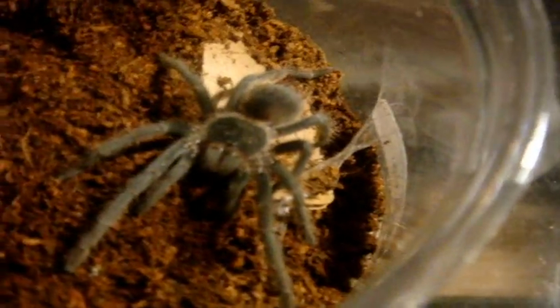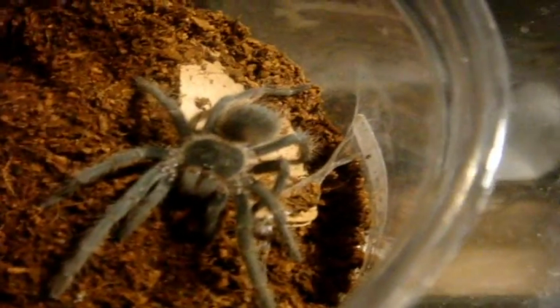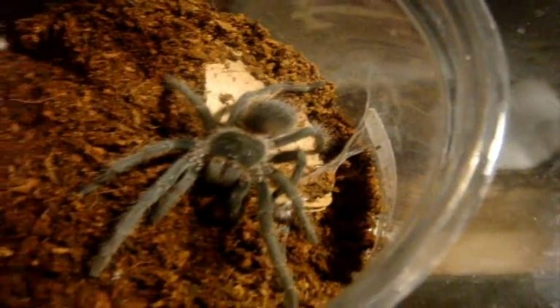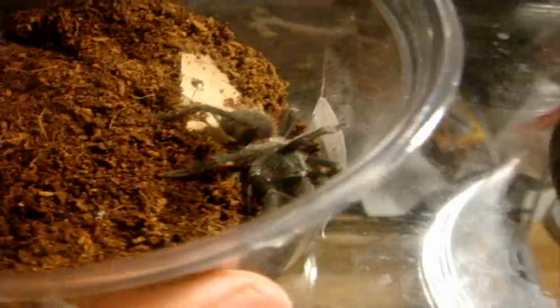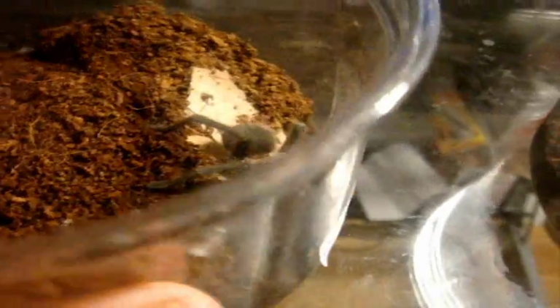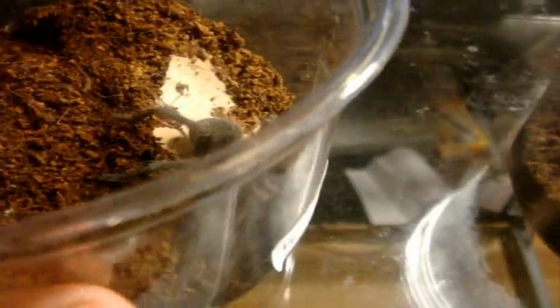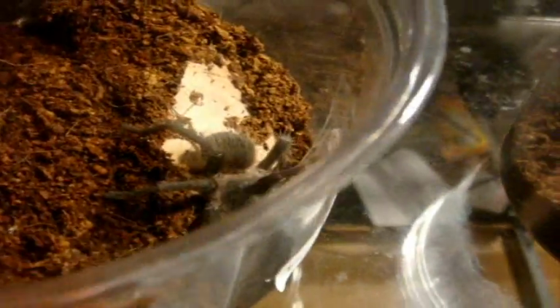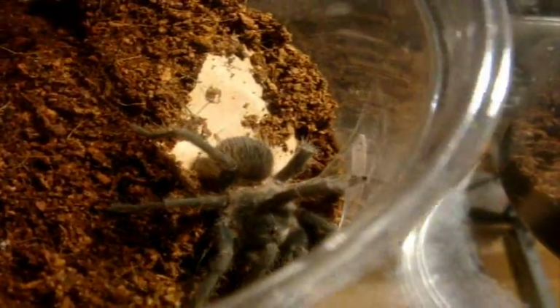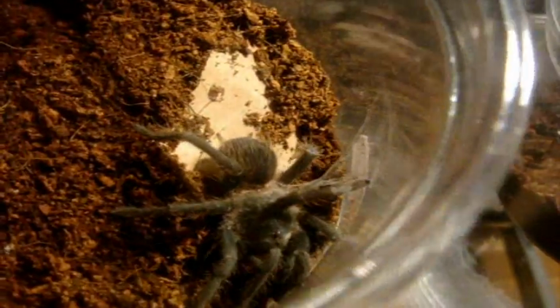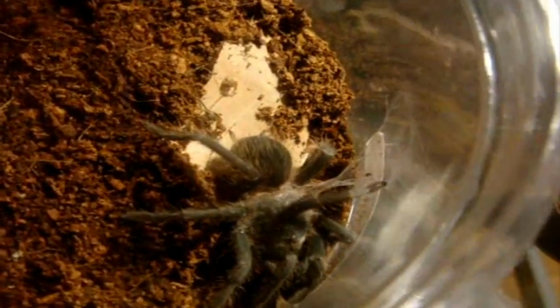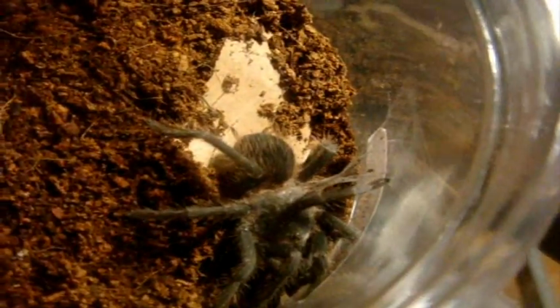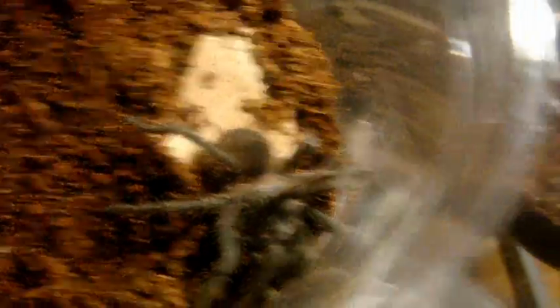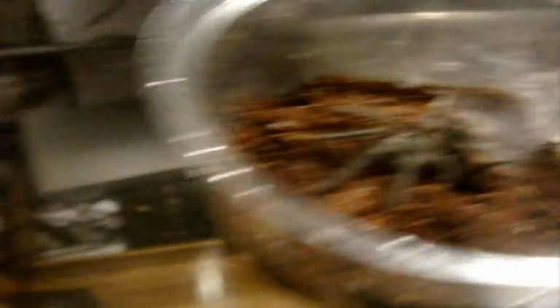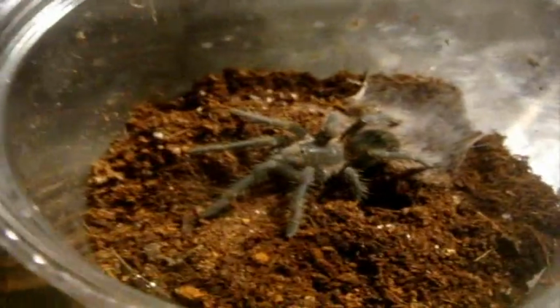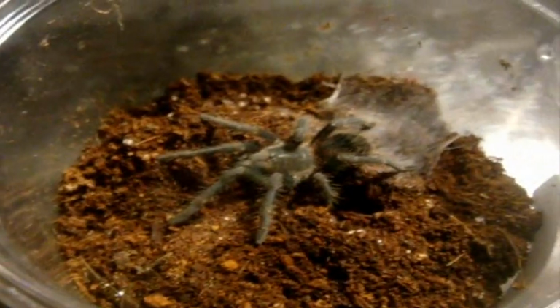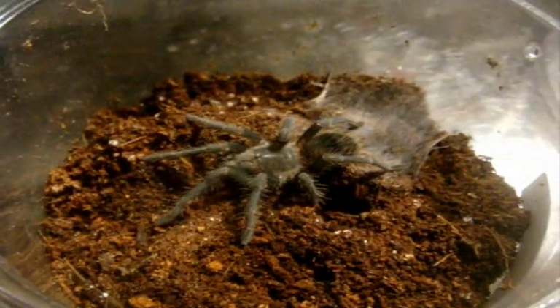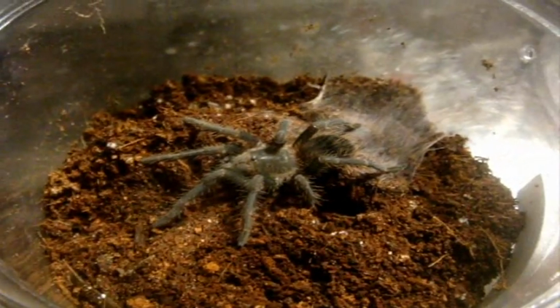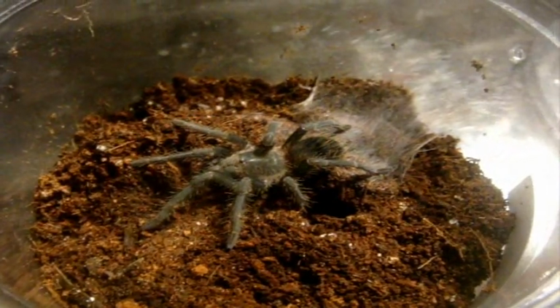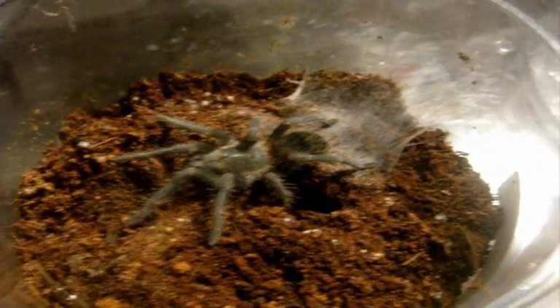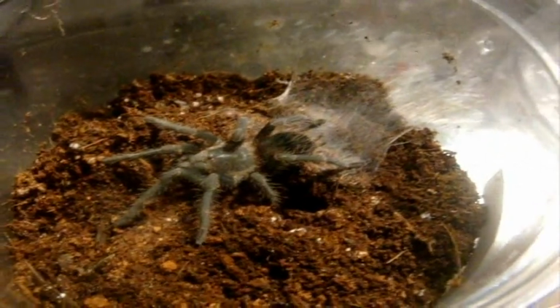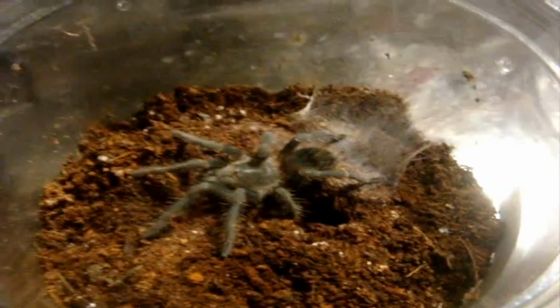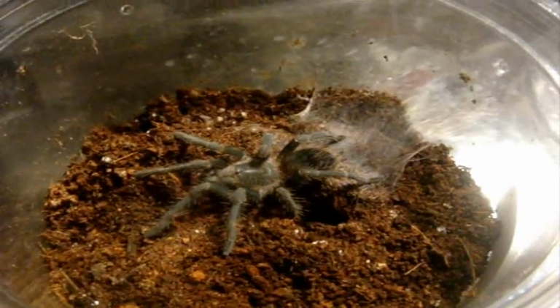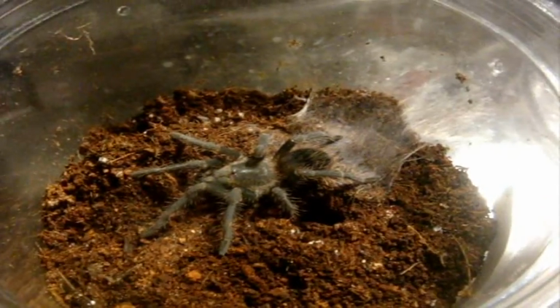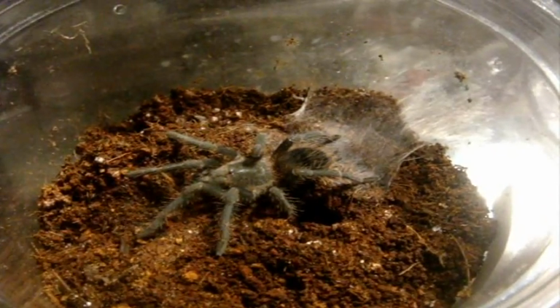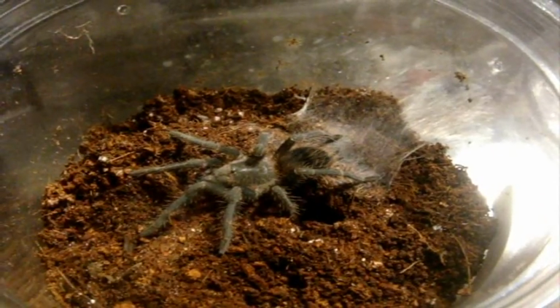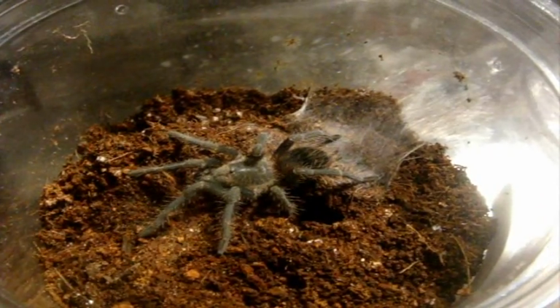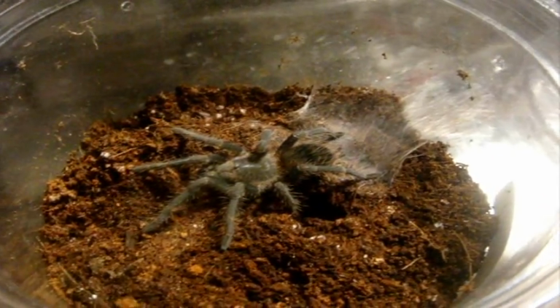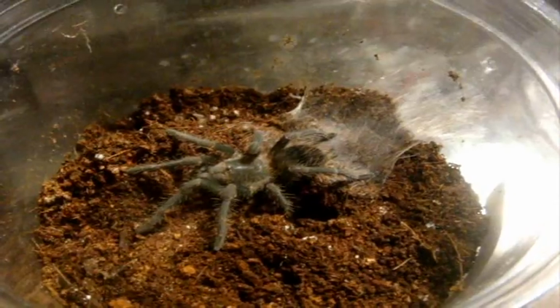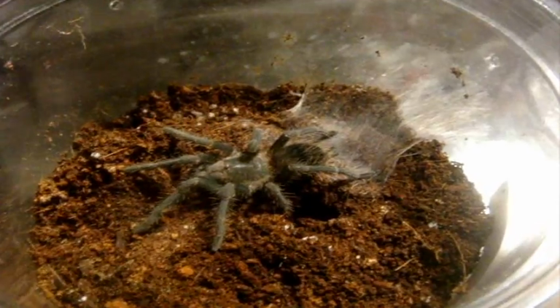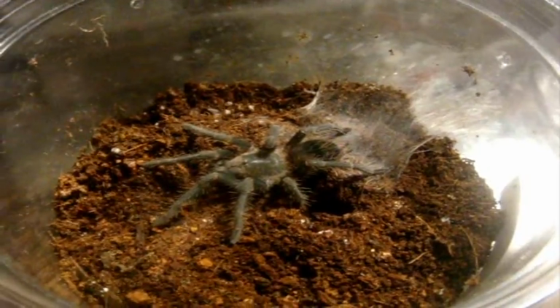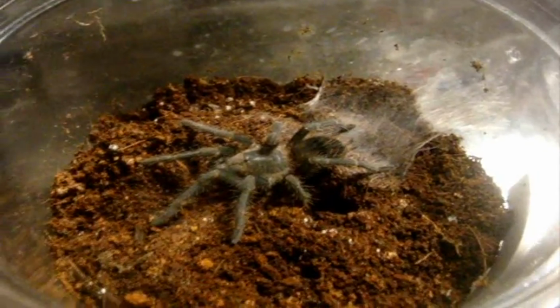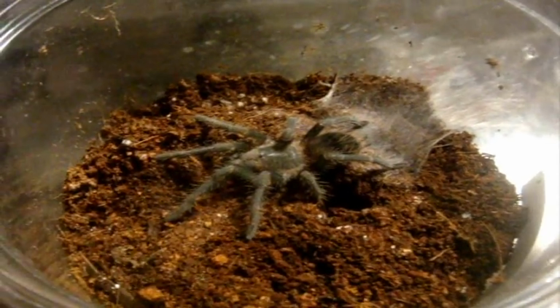So I just wanted to show you the similarities the L. Kluge and the L. Fracta have at a spiderling stage. I'm sure at adult stage they're going to be very different and very distinguishable.